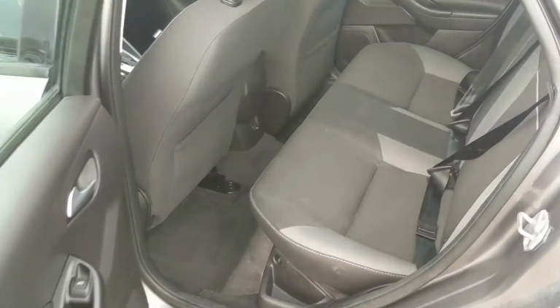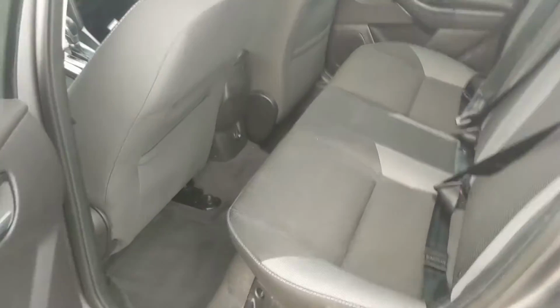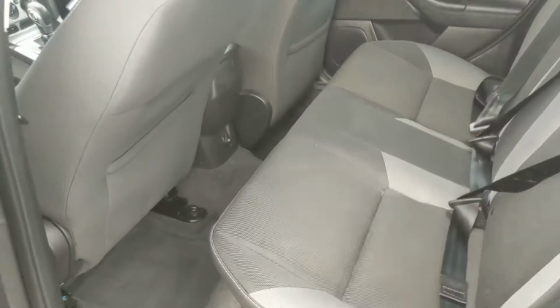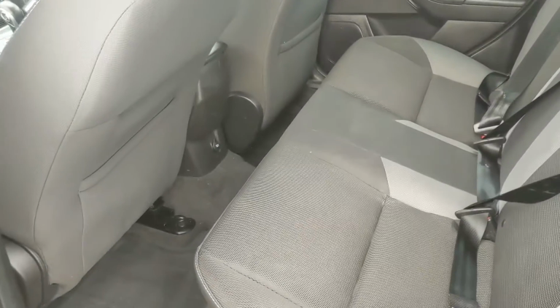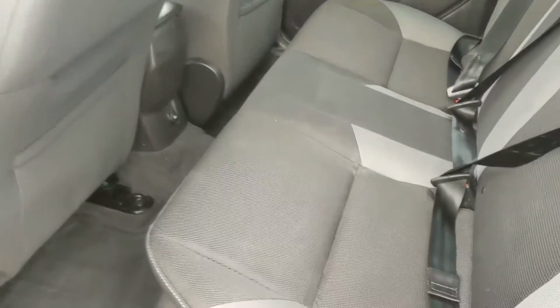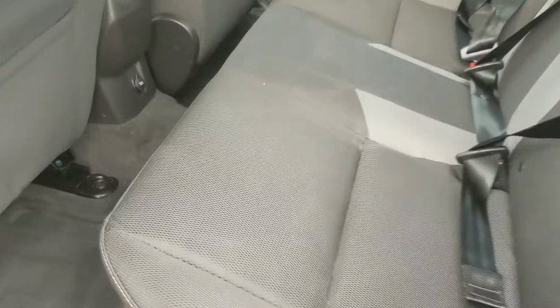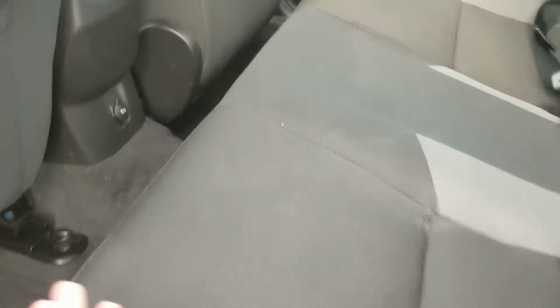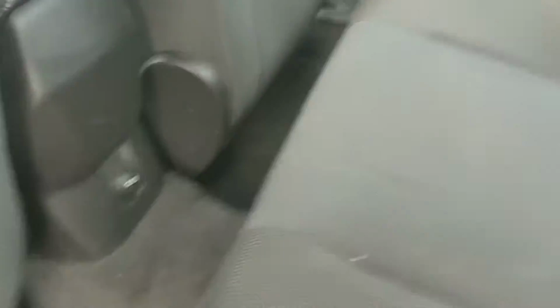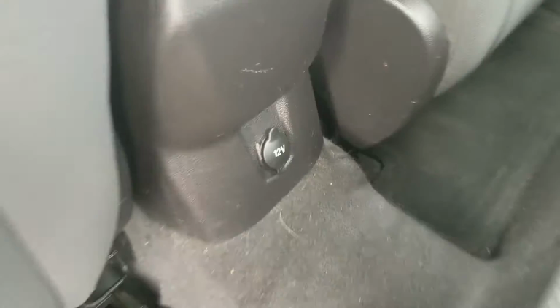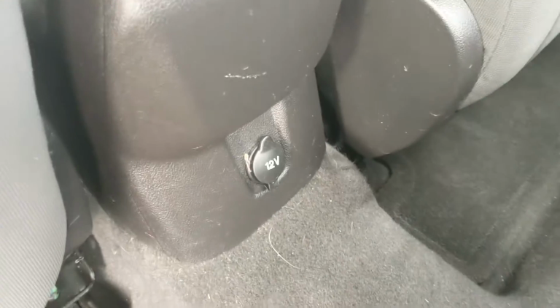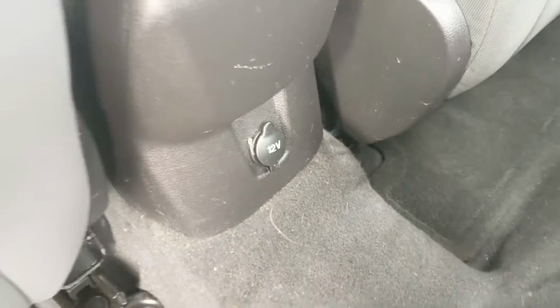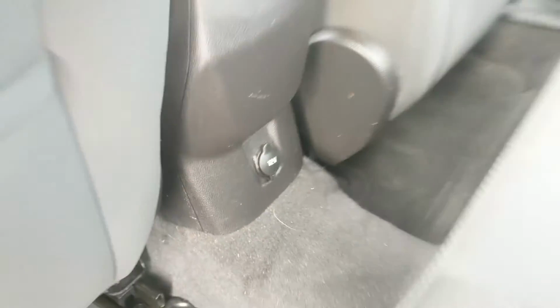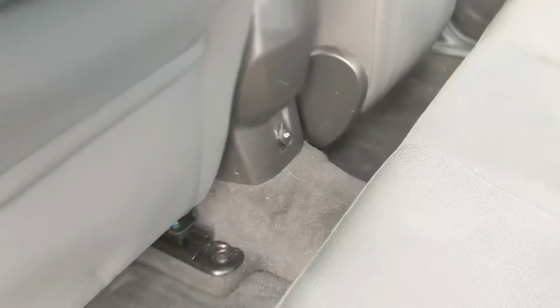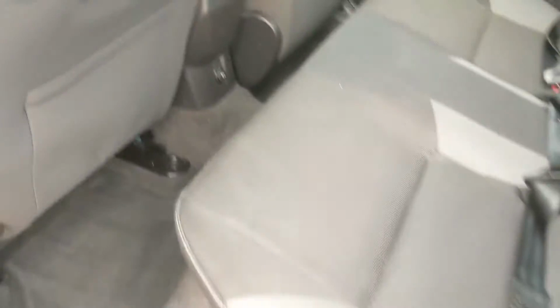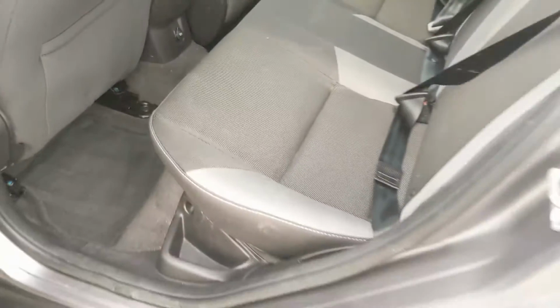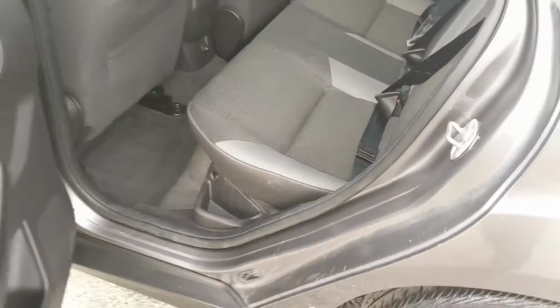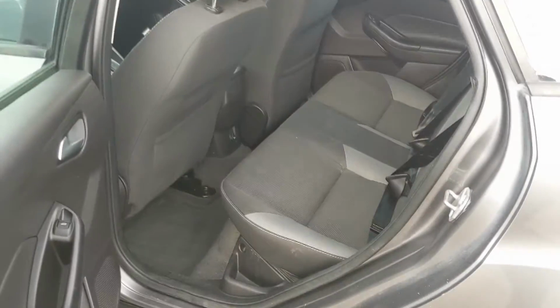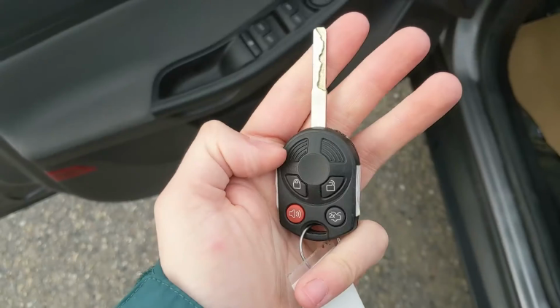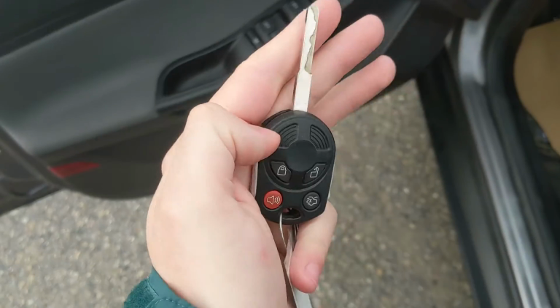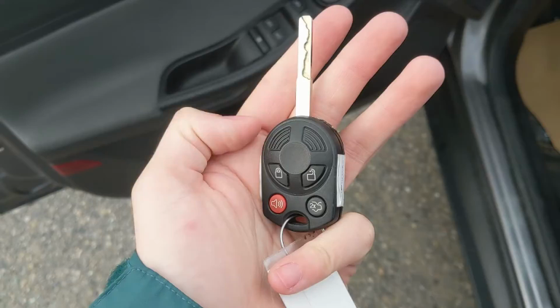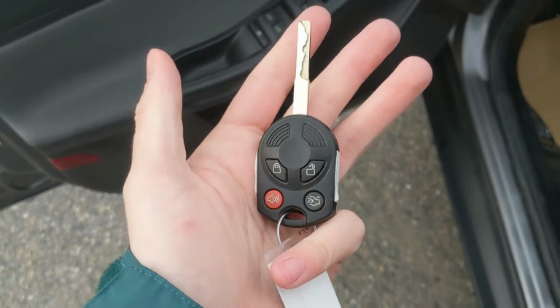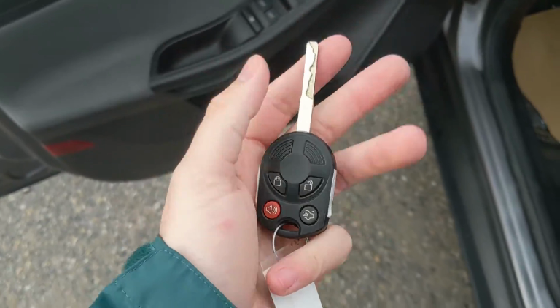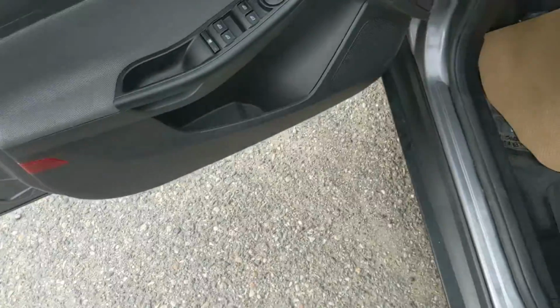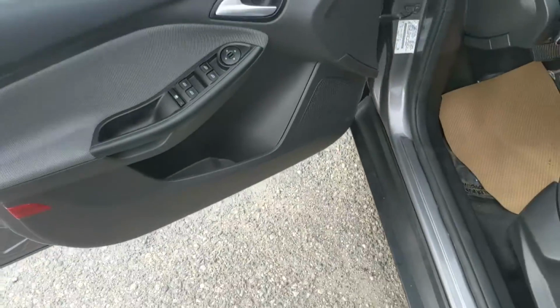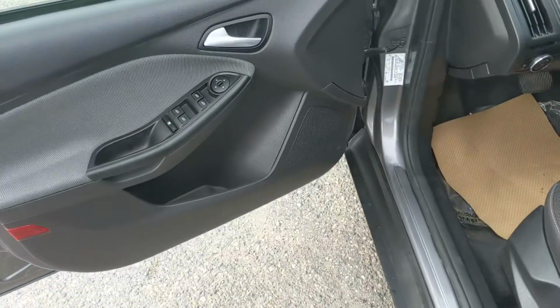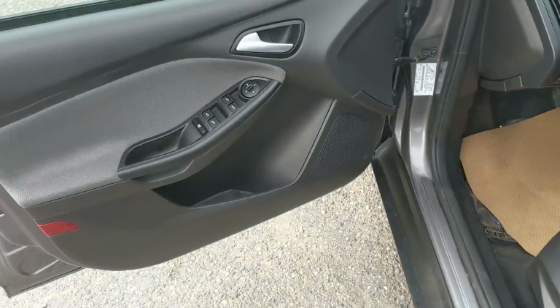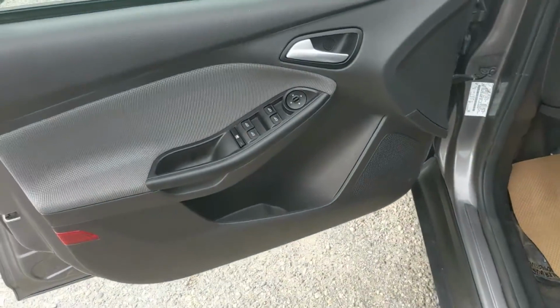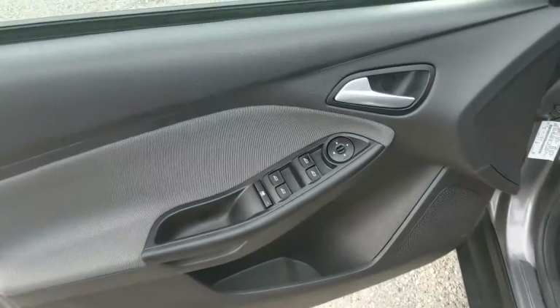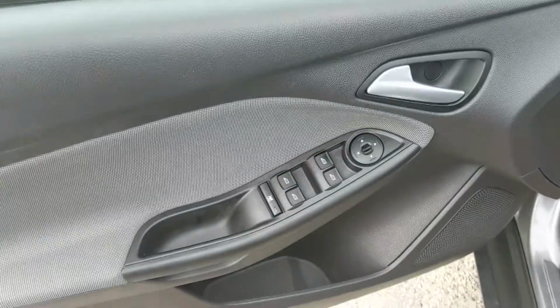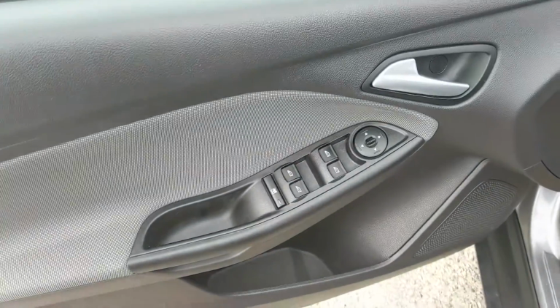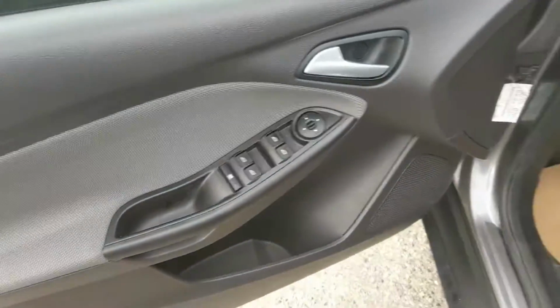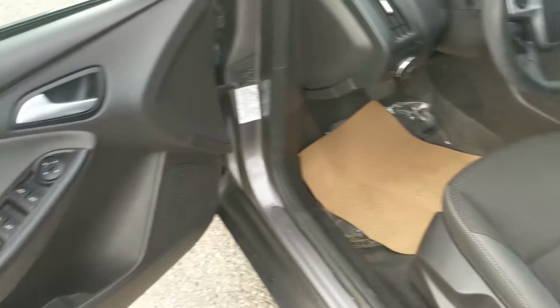Looking into the back seat, we have comfortable seating for three, as well as a 12-volt power outlet in the middle there. This vehicle has remote keyless entry, which is always a nice convenience, and you have power windows, power mirrors, and power locks.